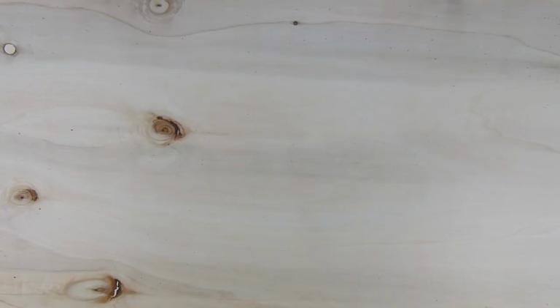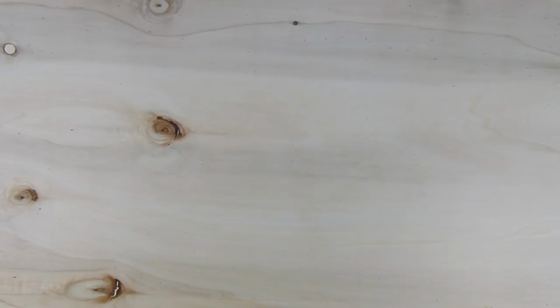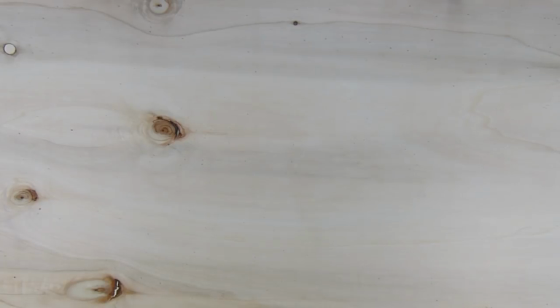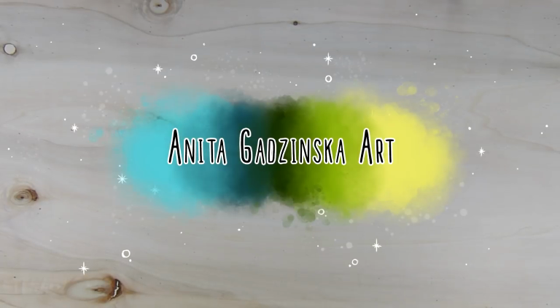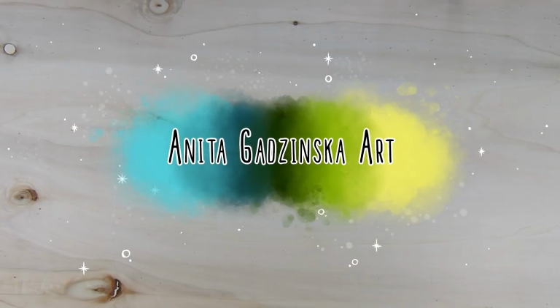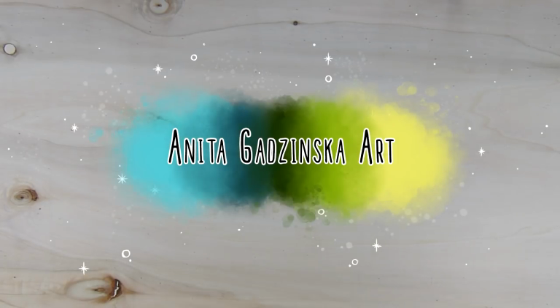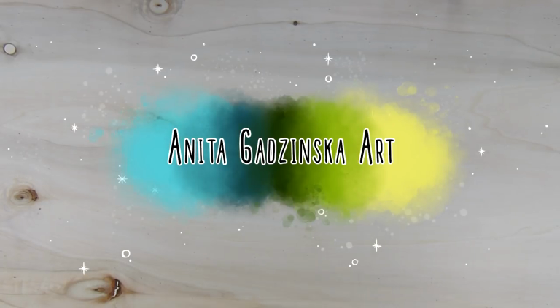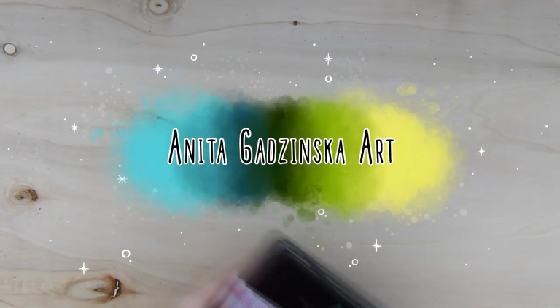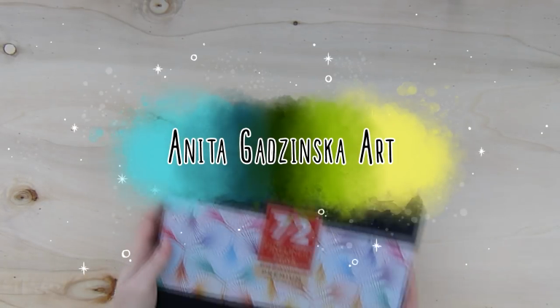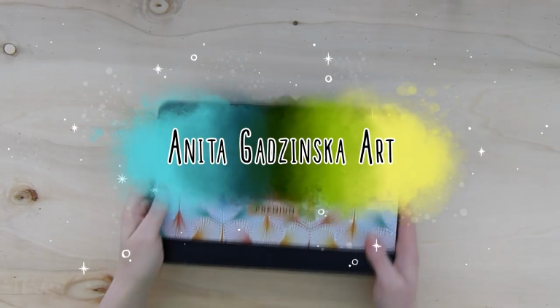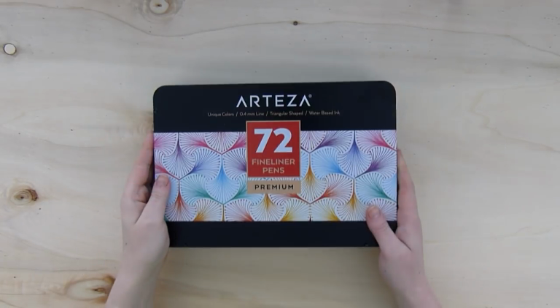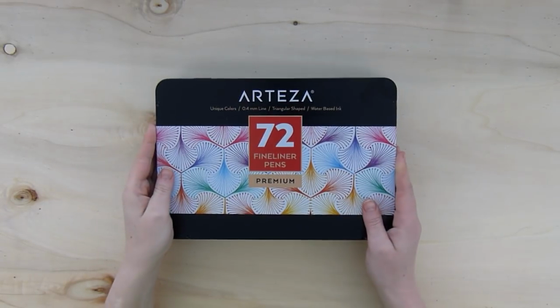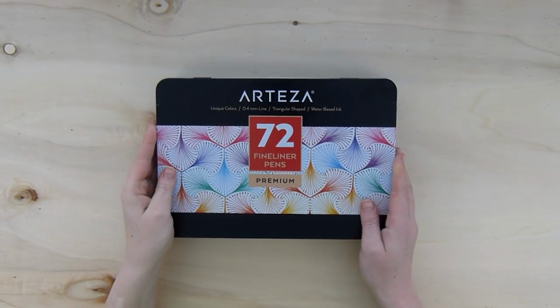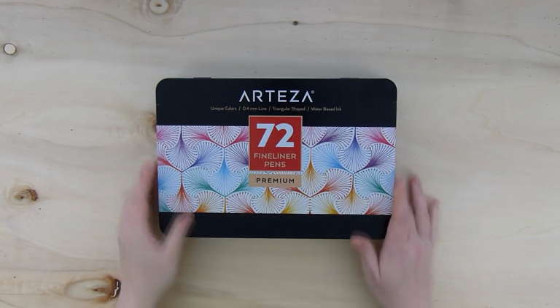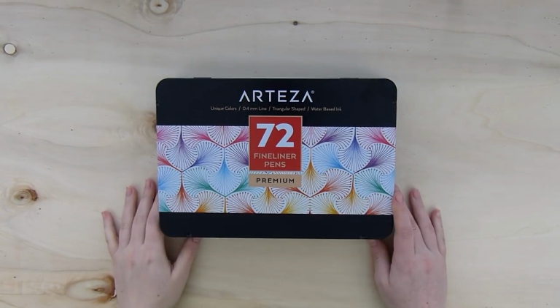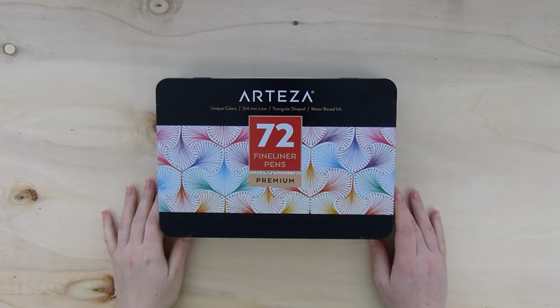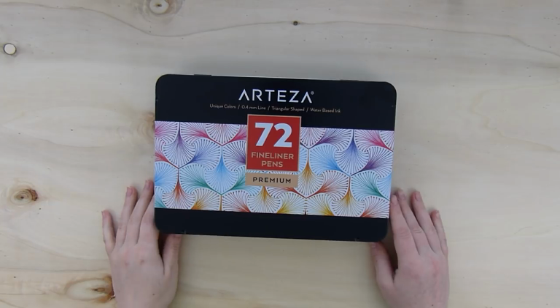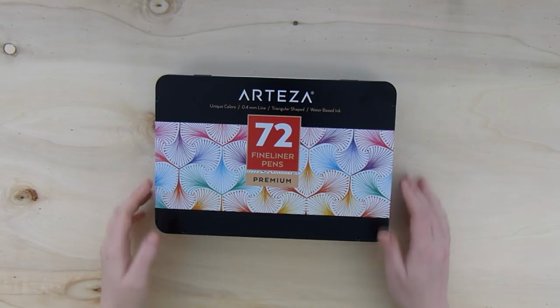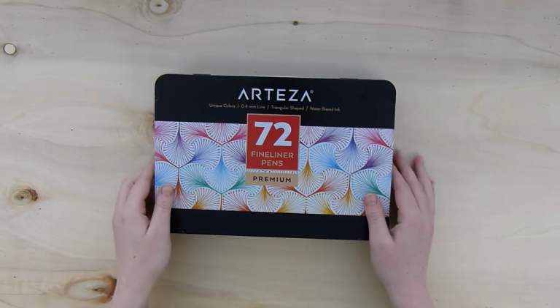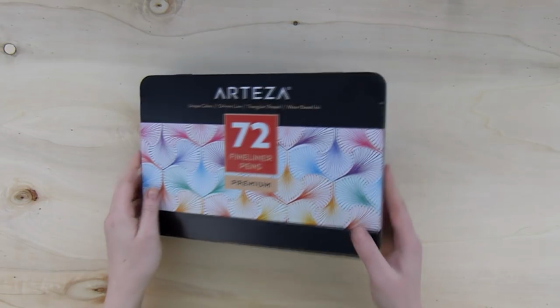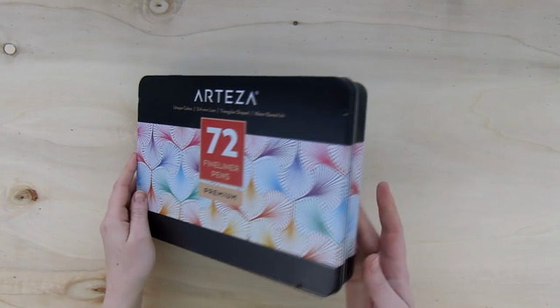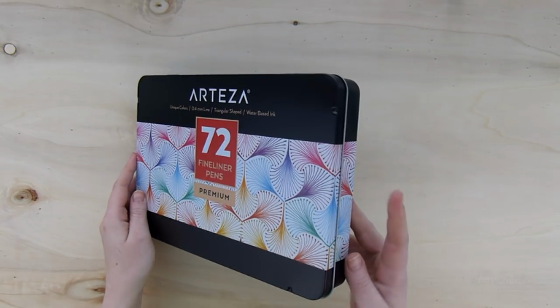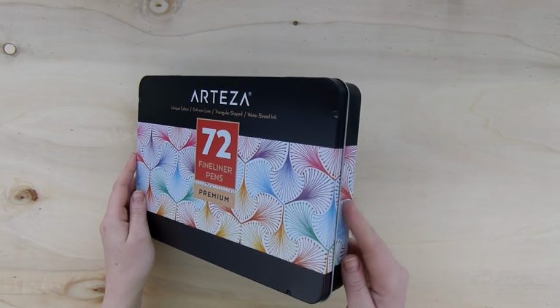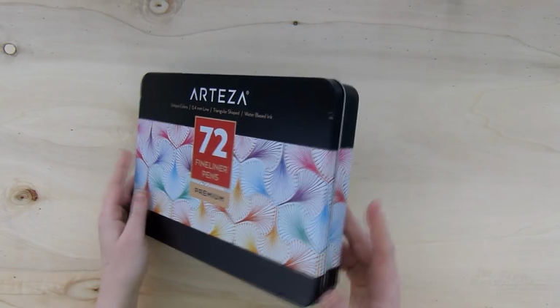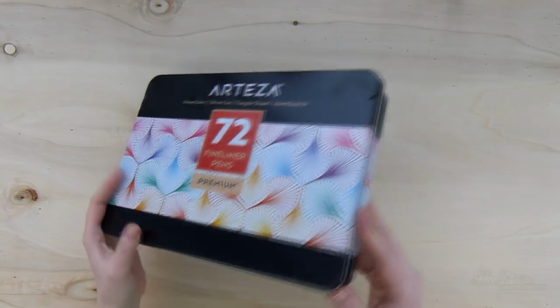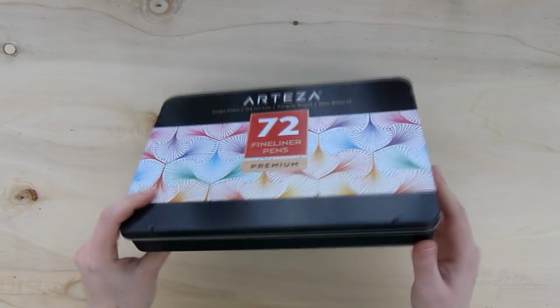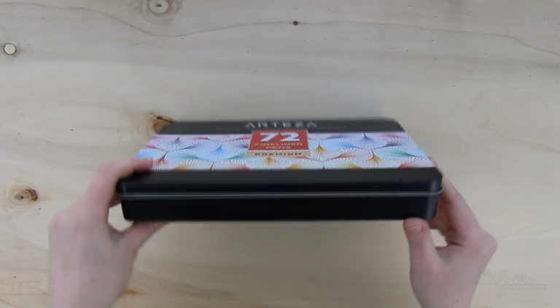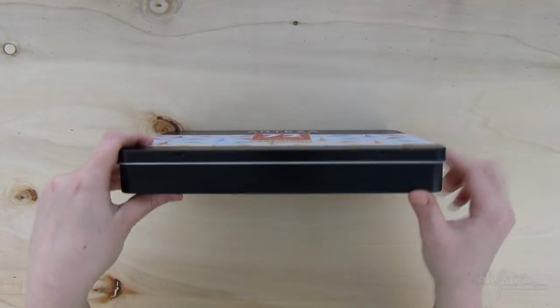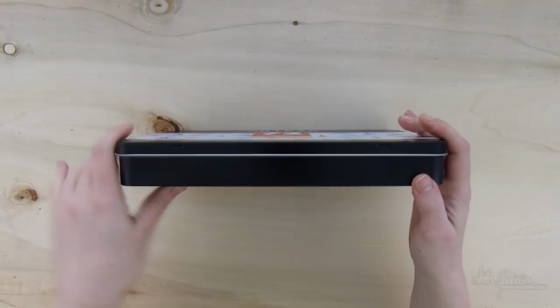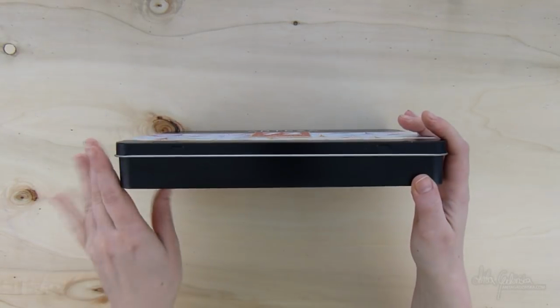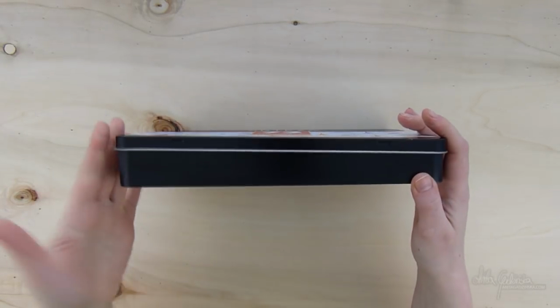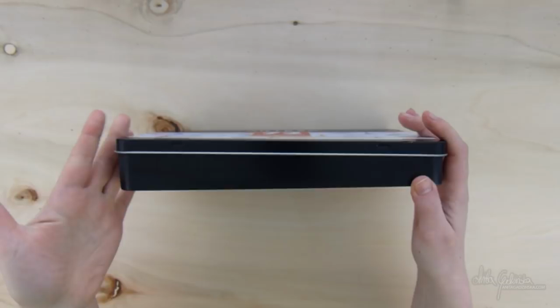Hello everyone, Anita here and welcome to another video. Today we are doing a review of the Arteza 72 fineliners set.